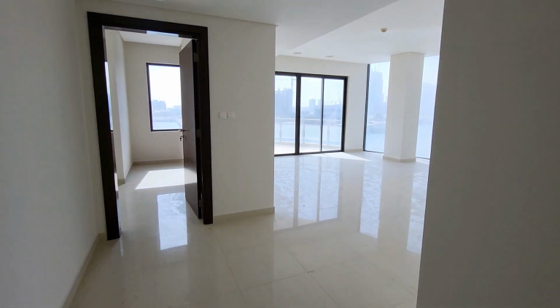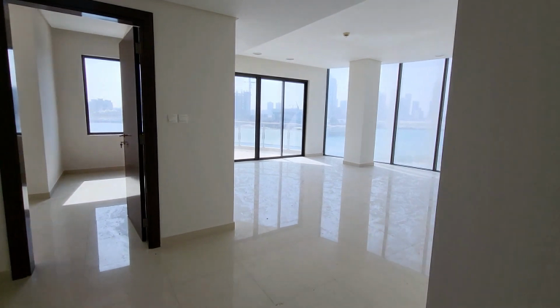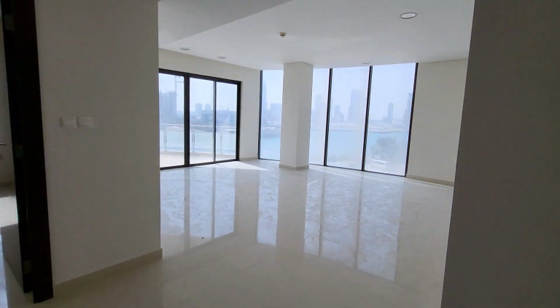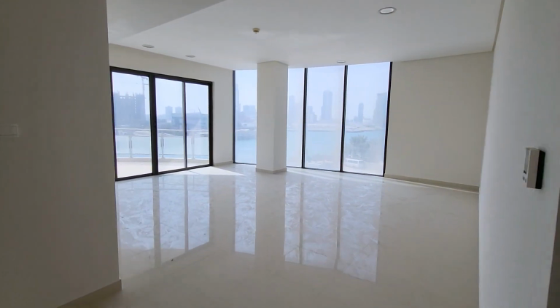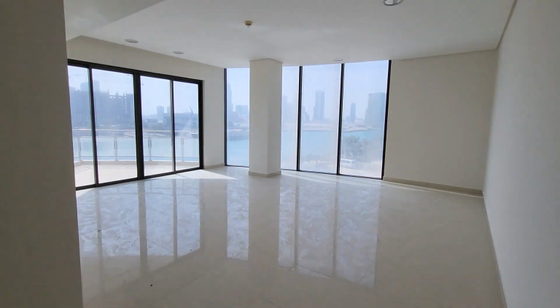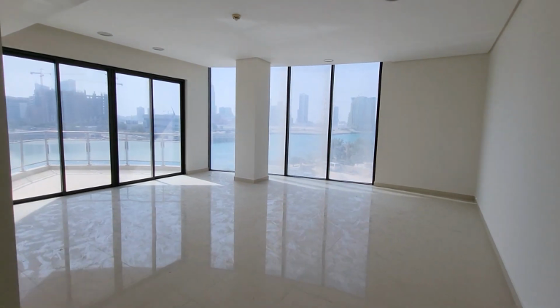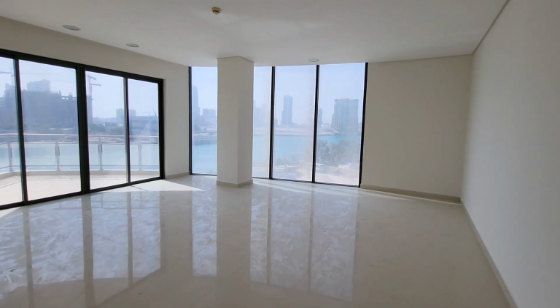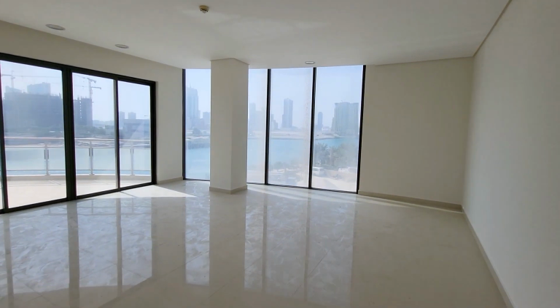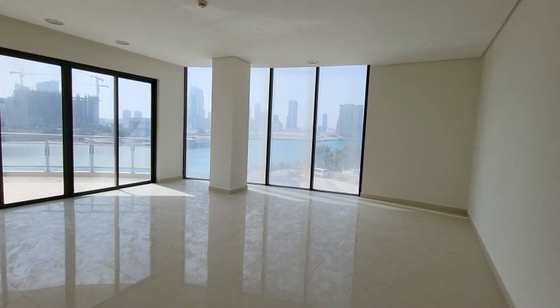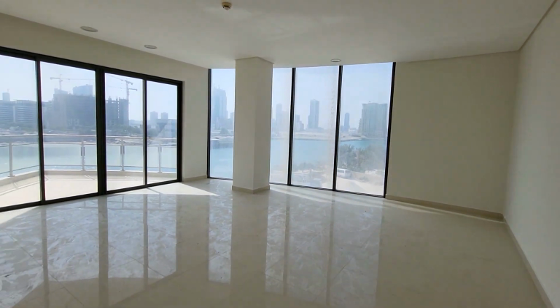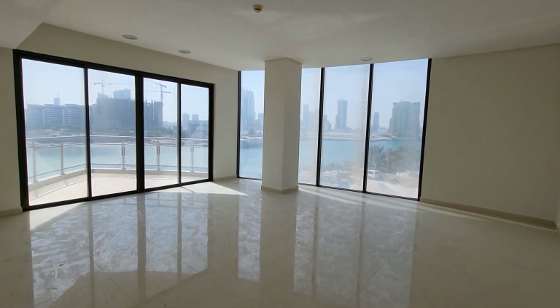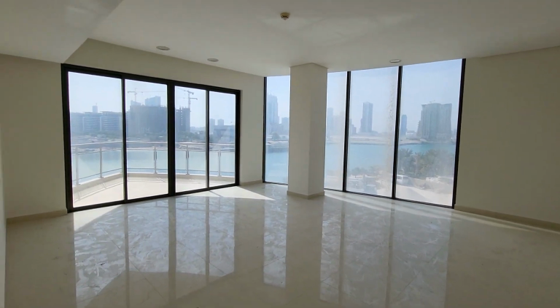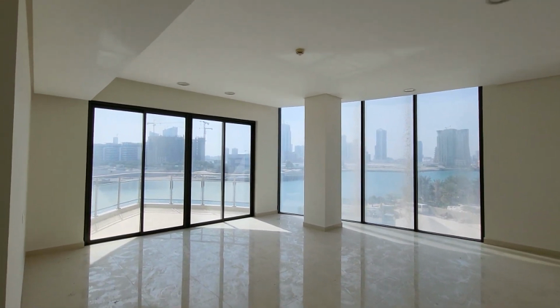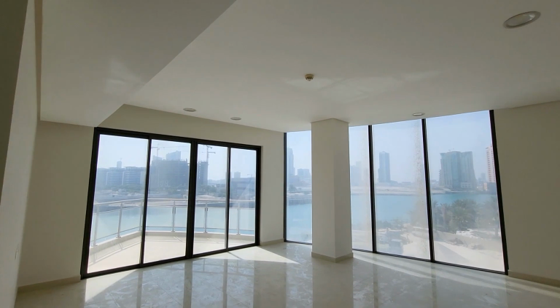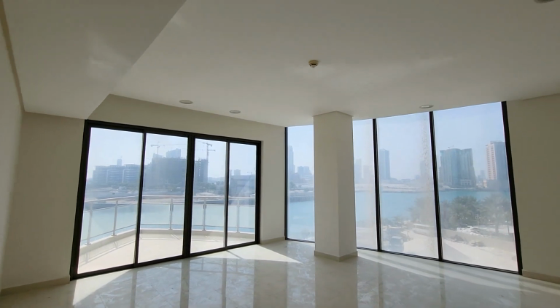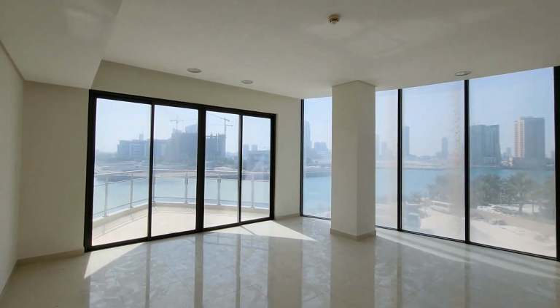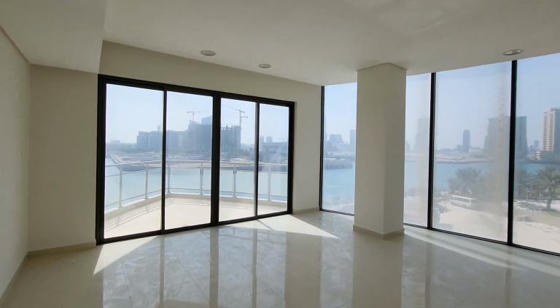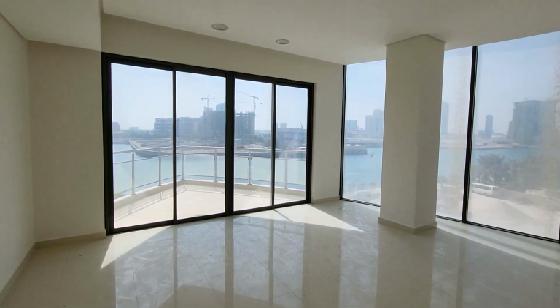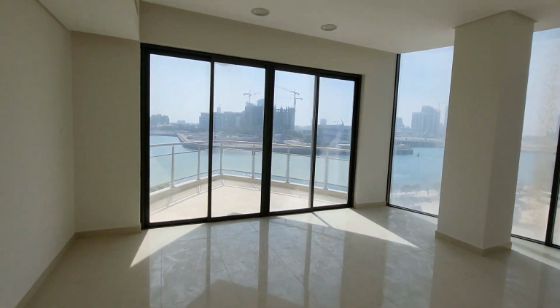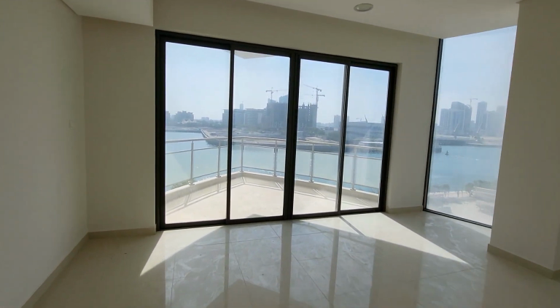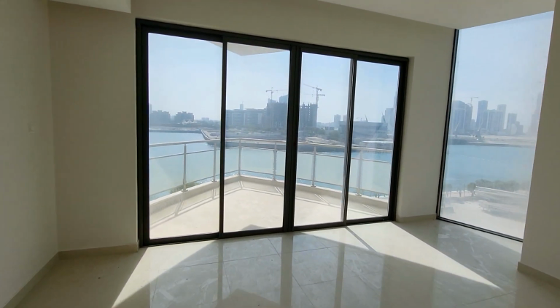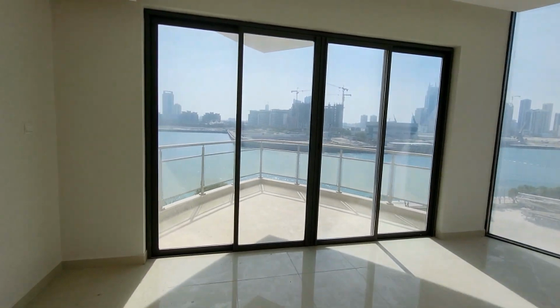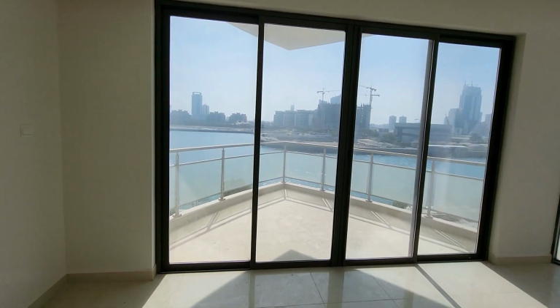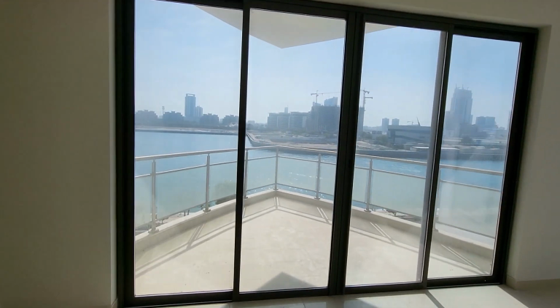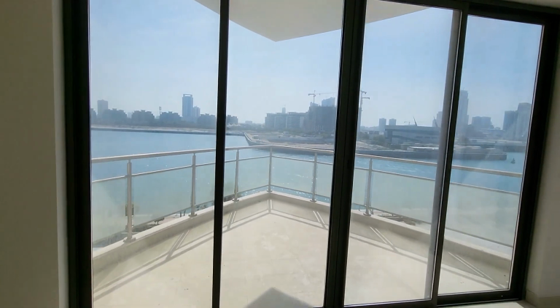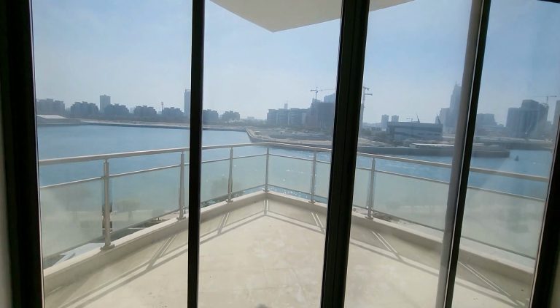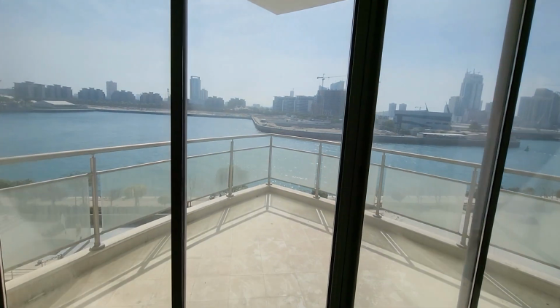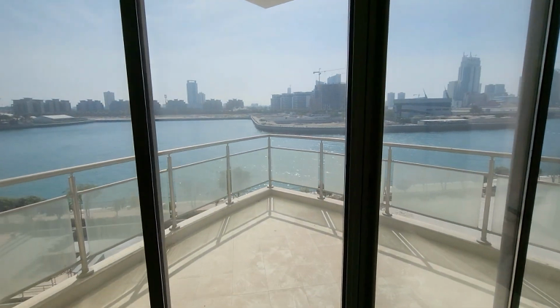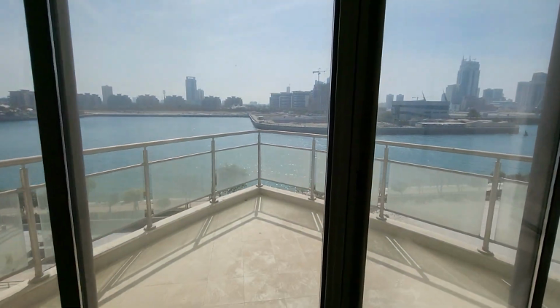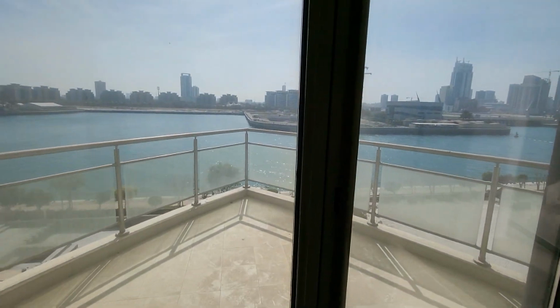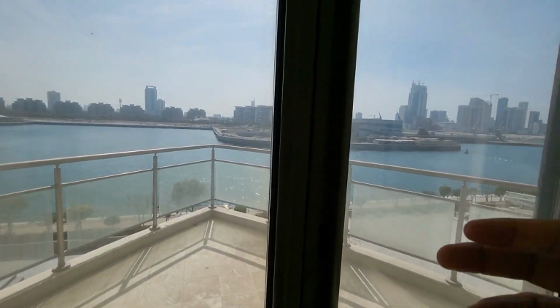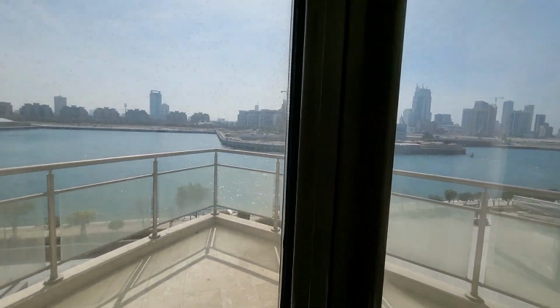On the right side here is the living area with a beautiful sea view and the Eiffel Tower view, so you can get both views from here.